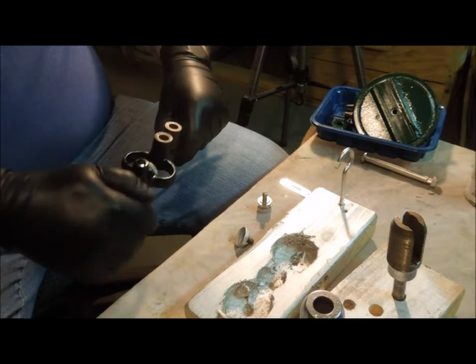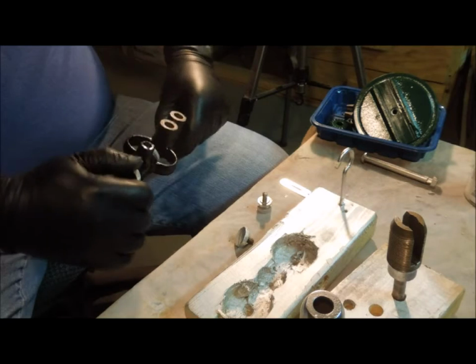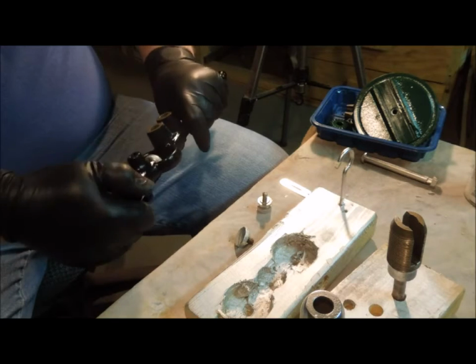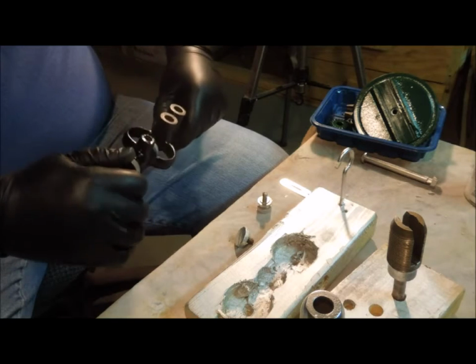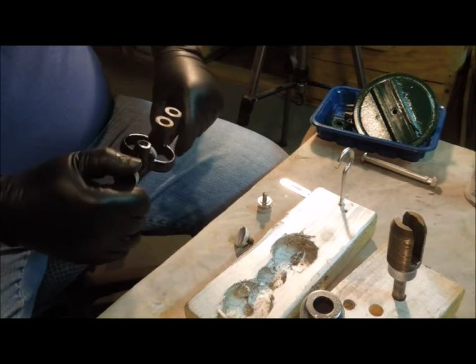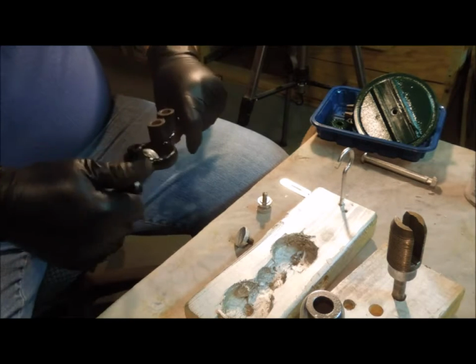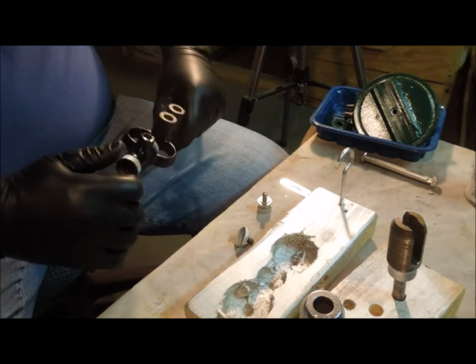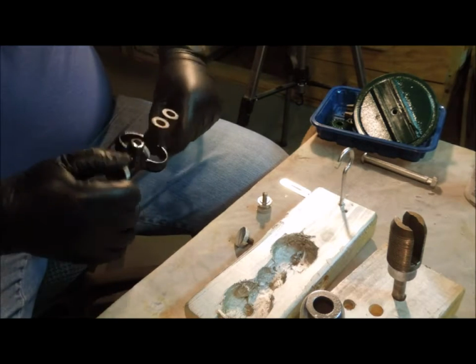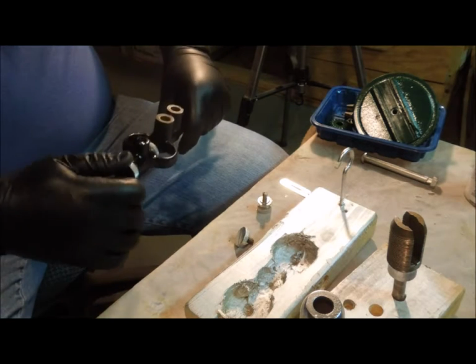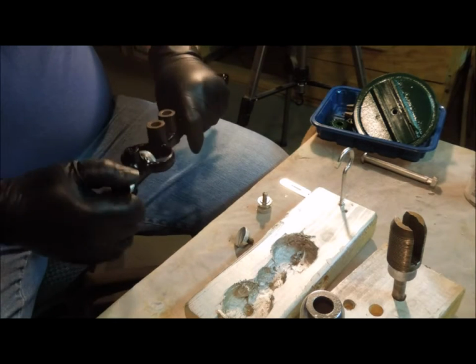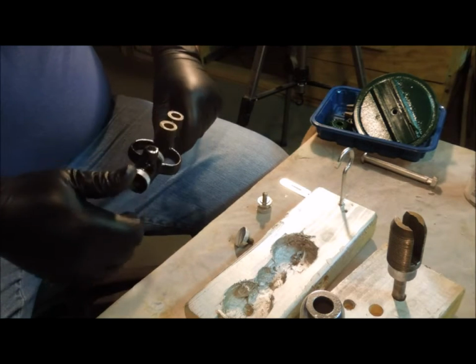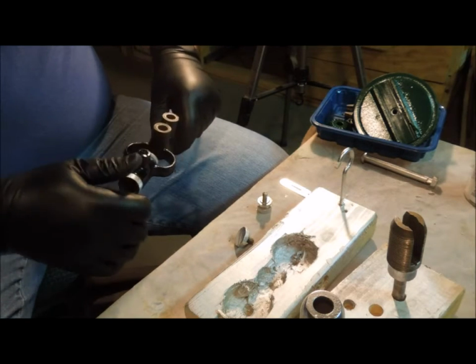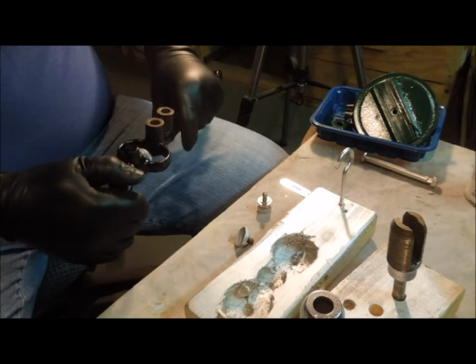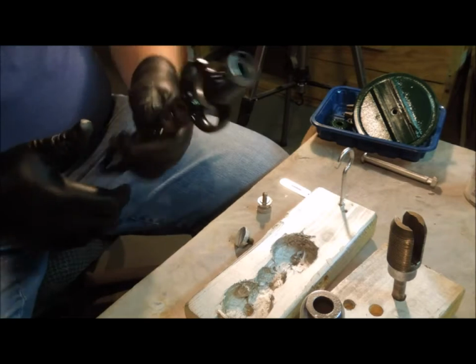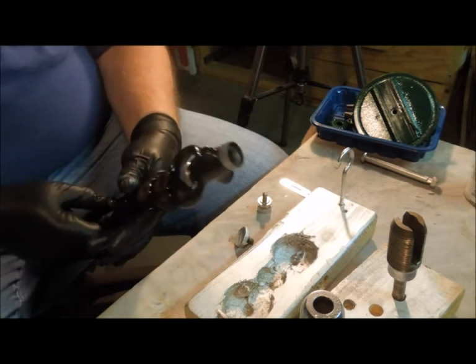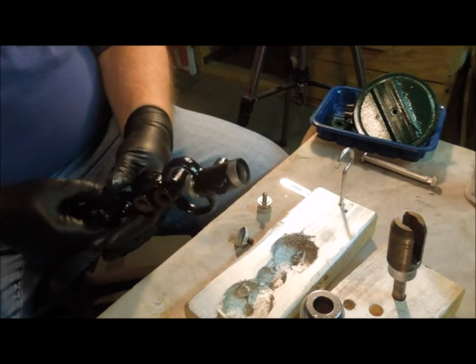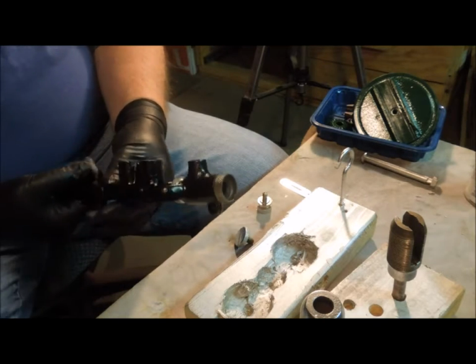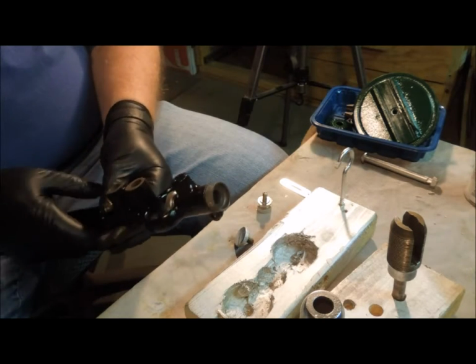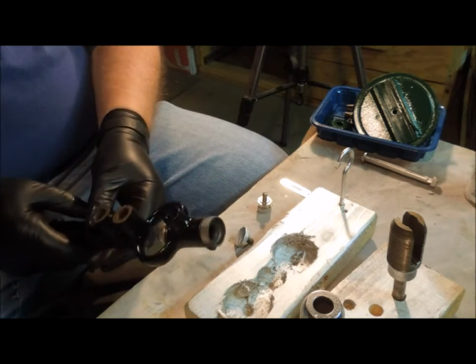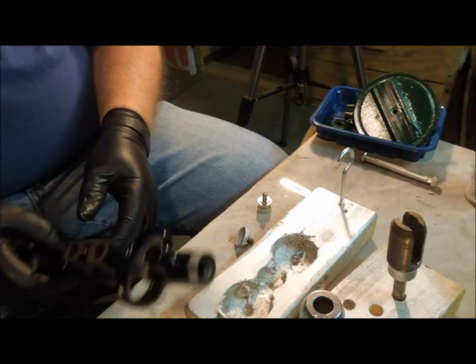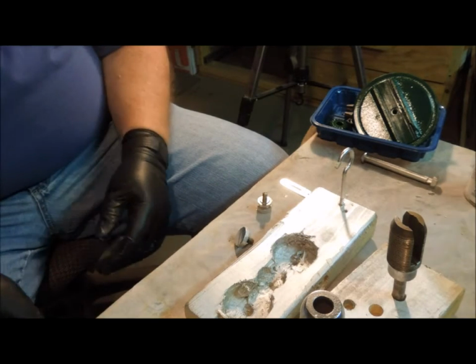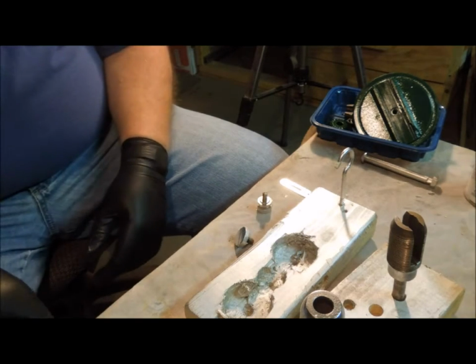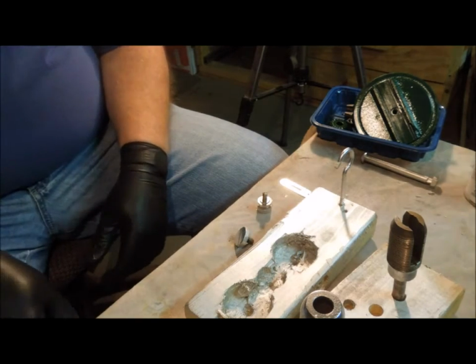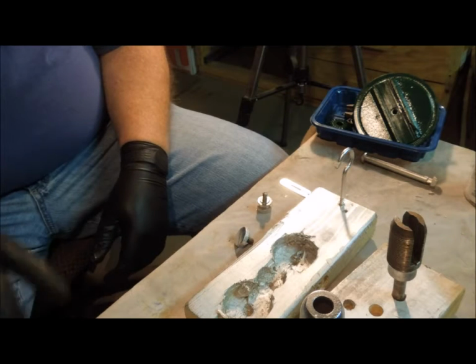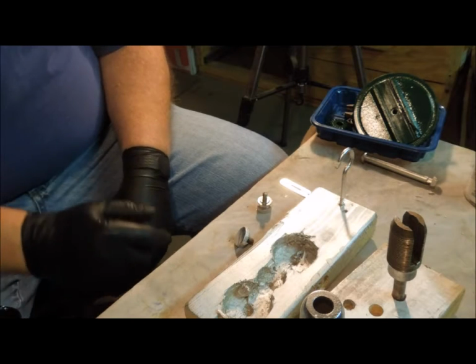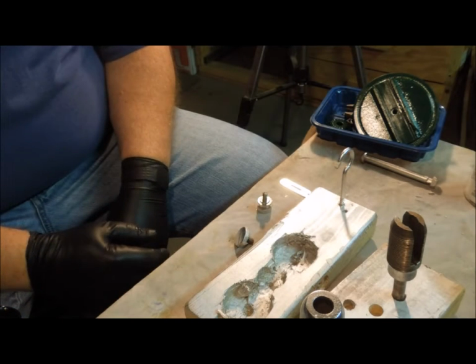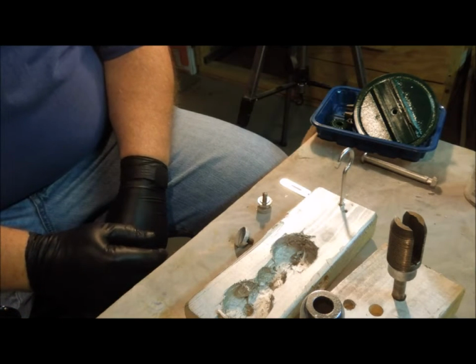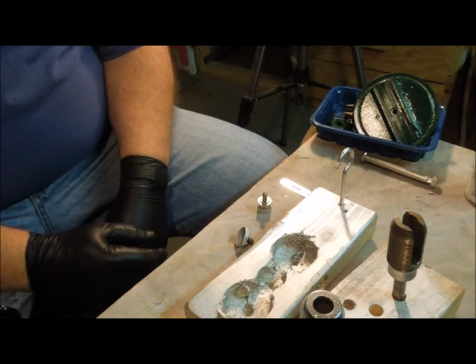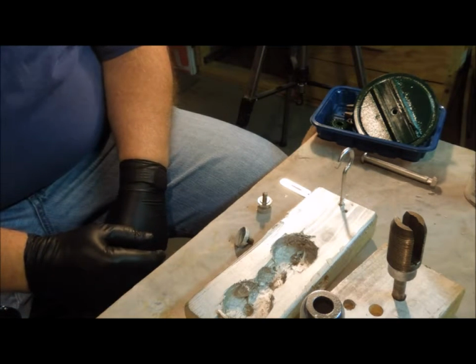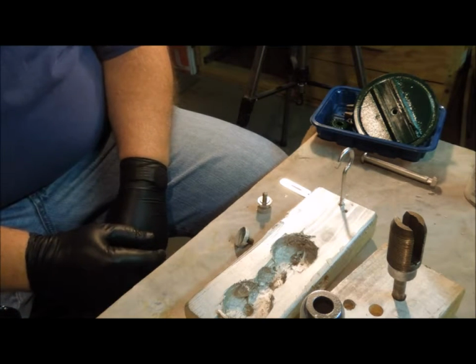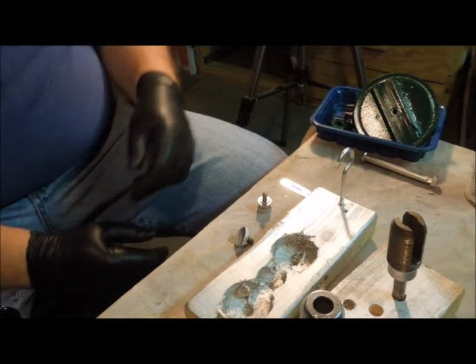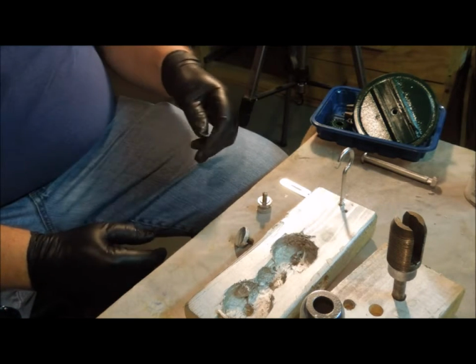Now, admittedly, this is a few years old and the nickel plating came off. But I think if I can get anything to last a hundred years, it'll never bother me in my lifetime.